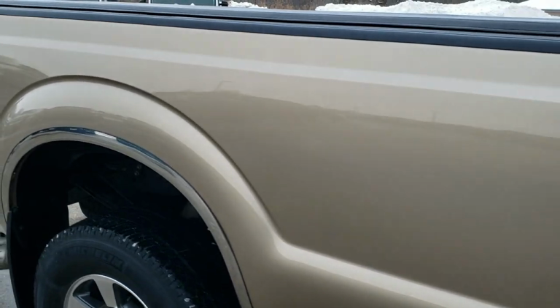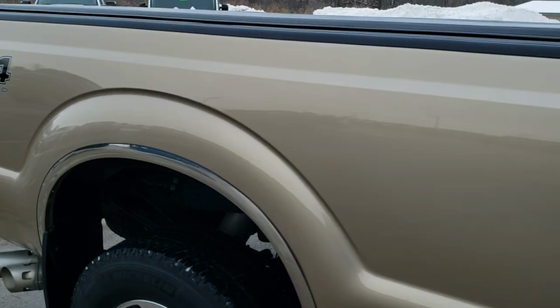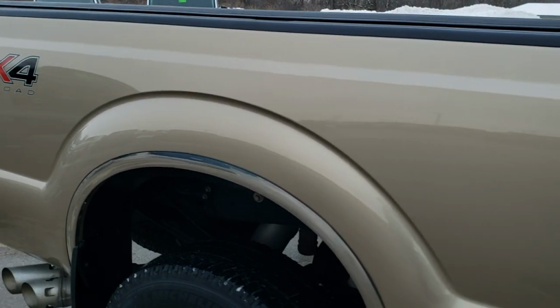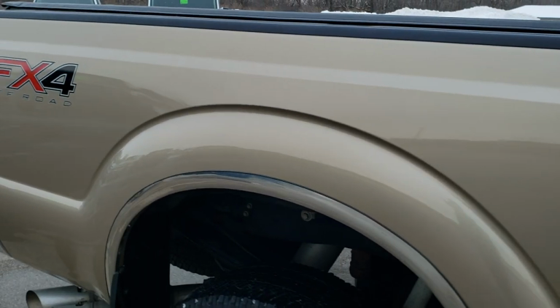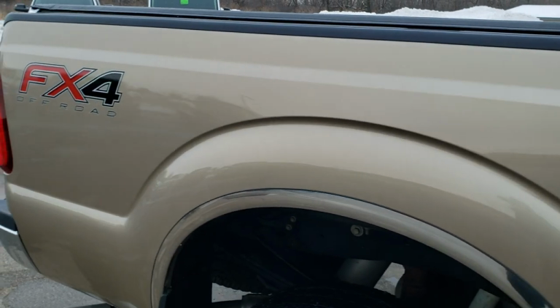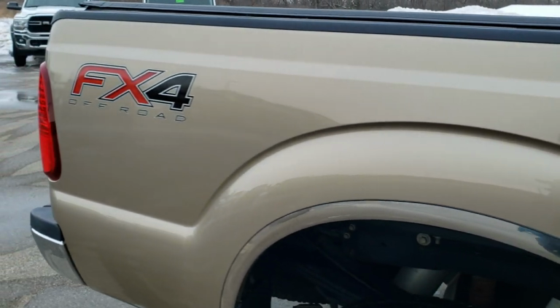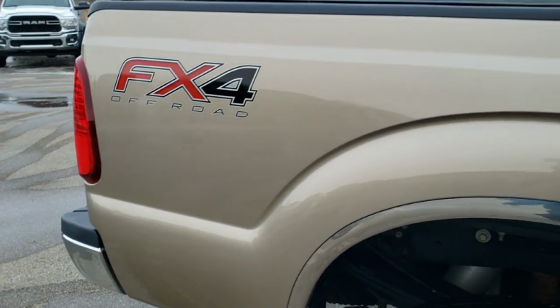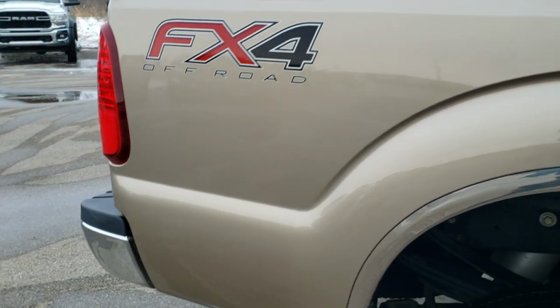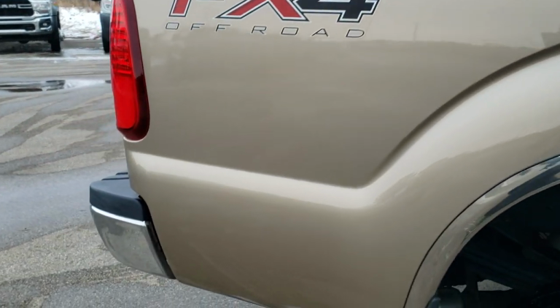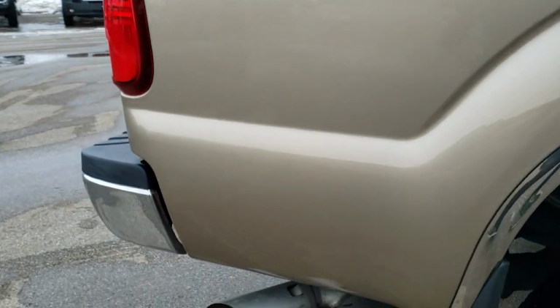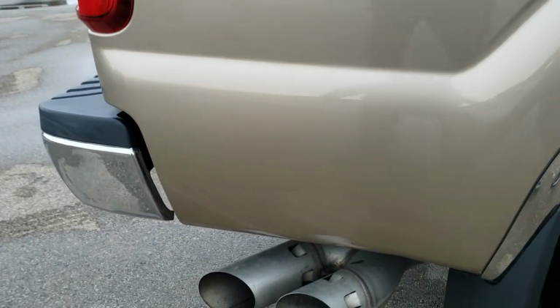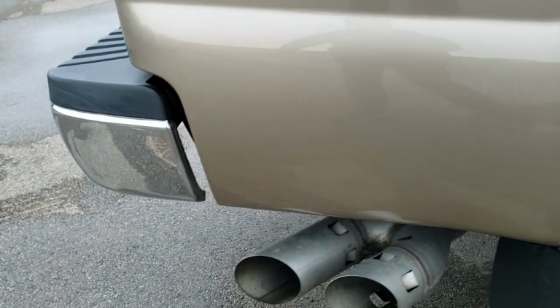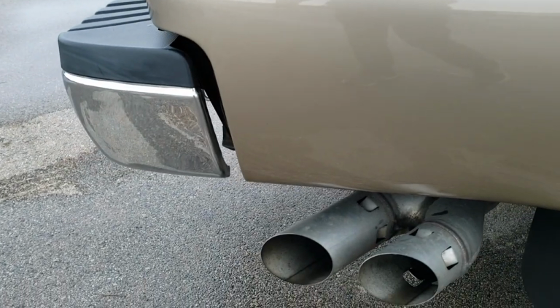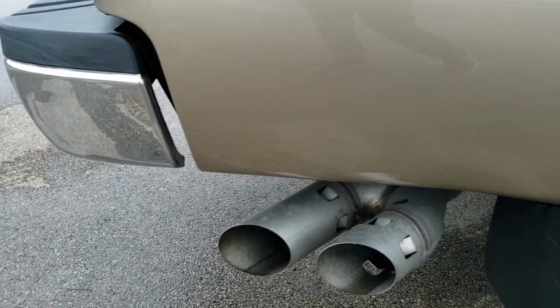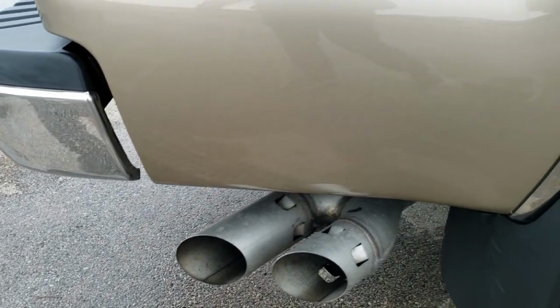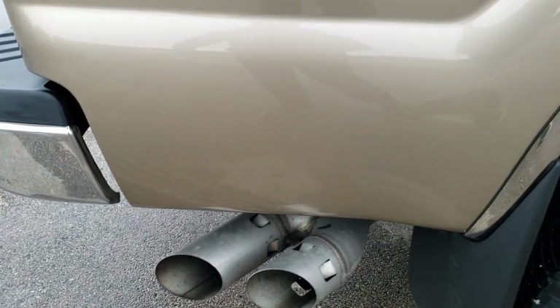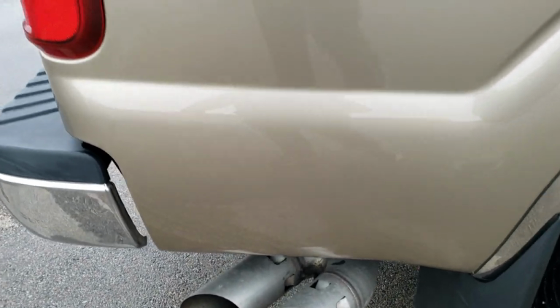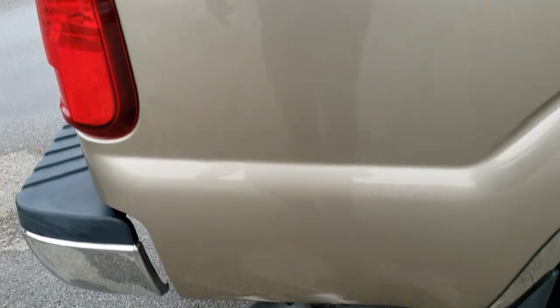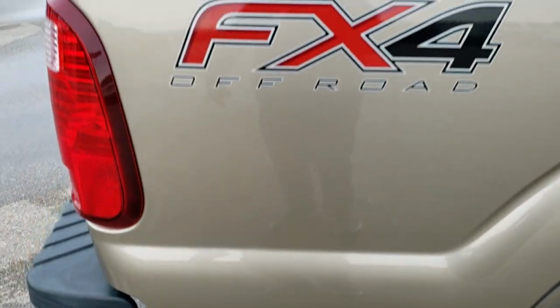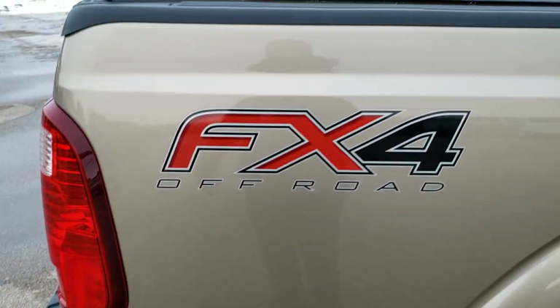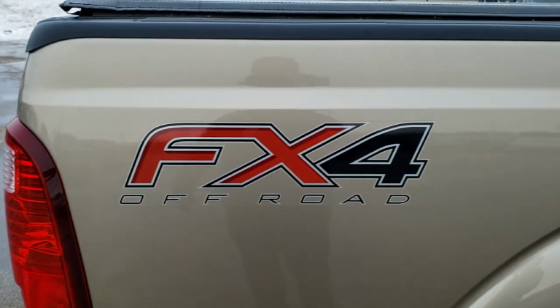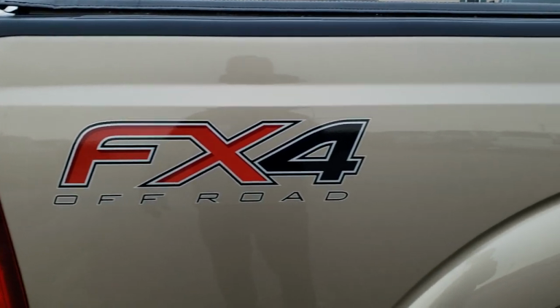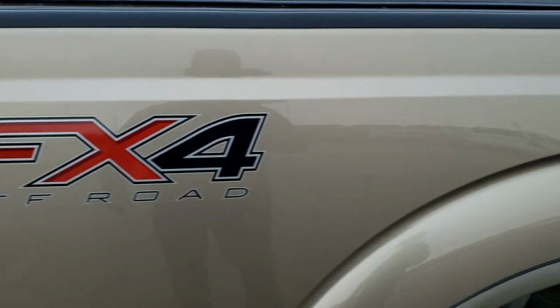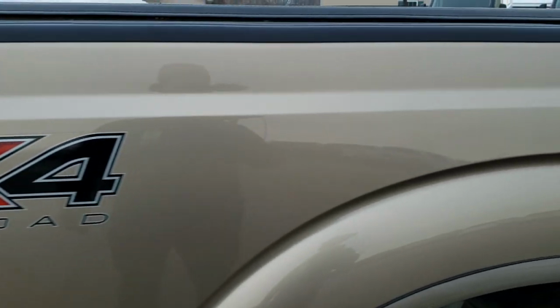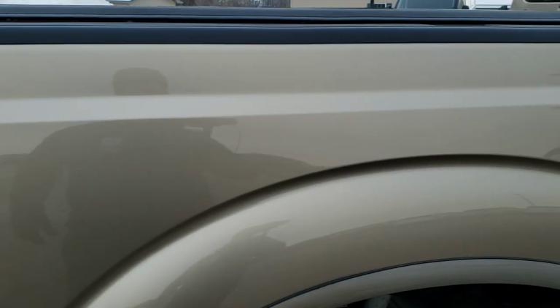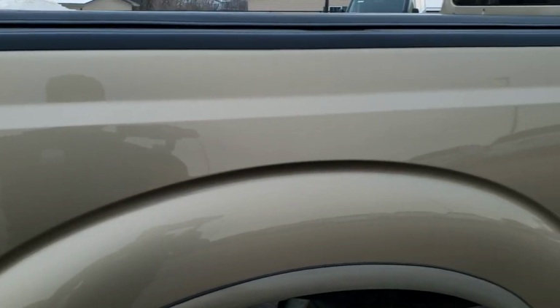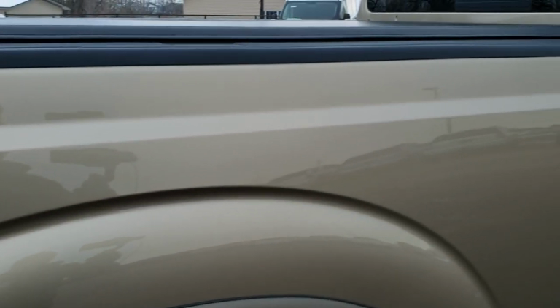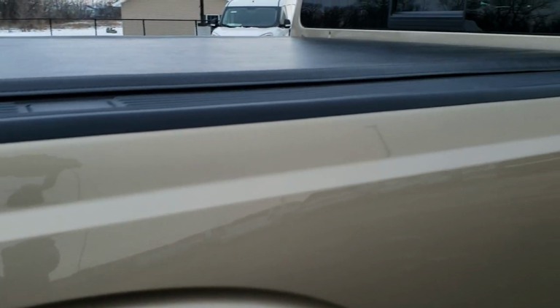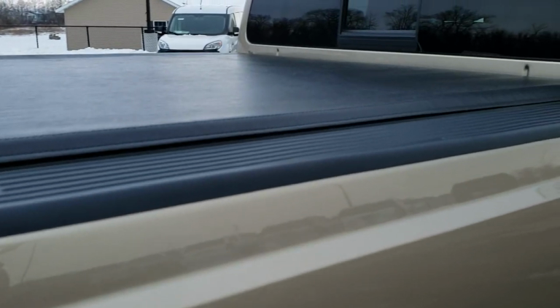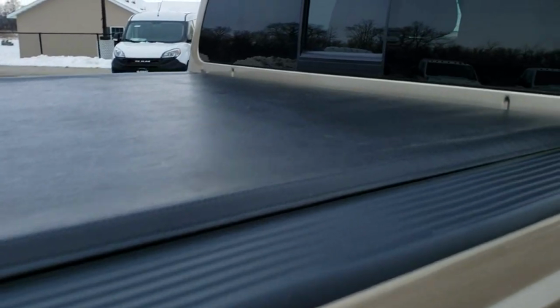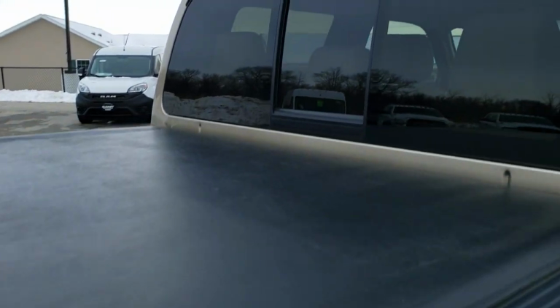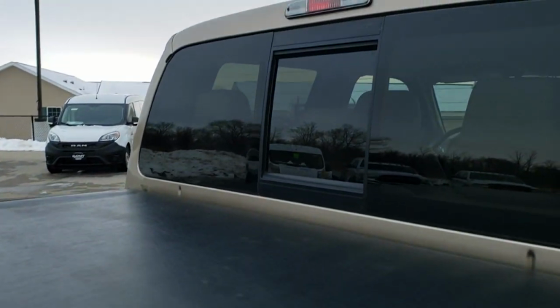We take these HD videos so if you are far away, or even if you are close by and just cannot make the trip down but are still interested in purchasing the truck, you can see the truck, hear the truck, and have confidence in the vehicle that you are looking at before you even get here.